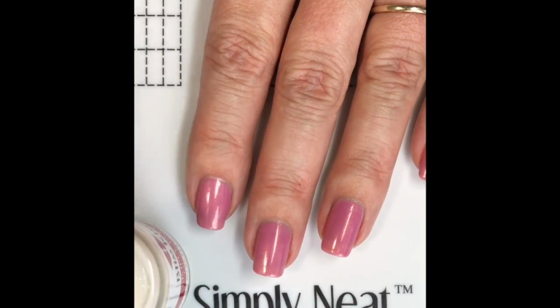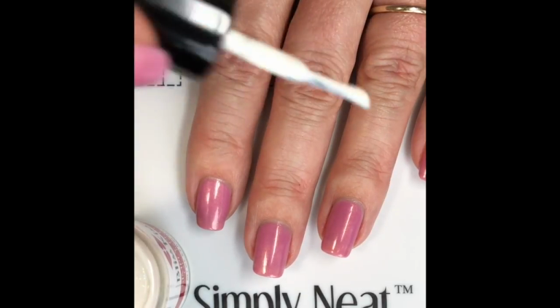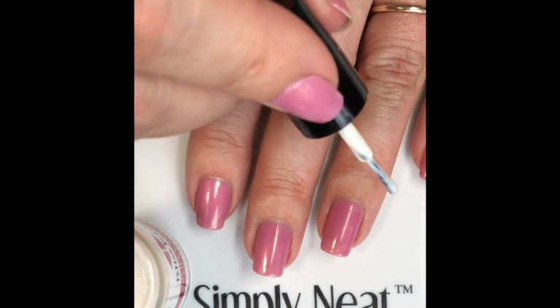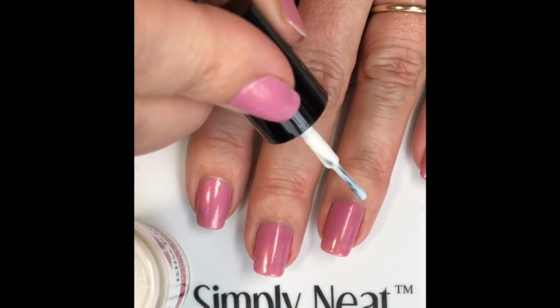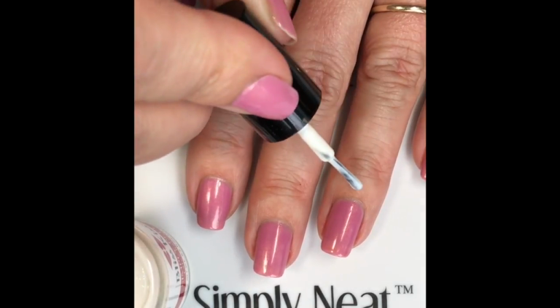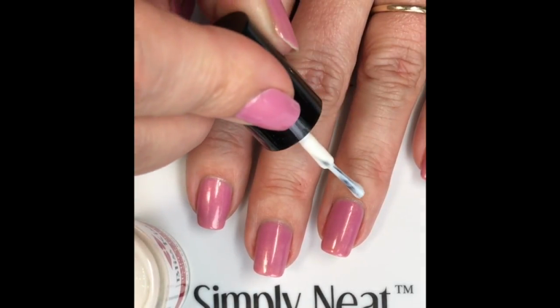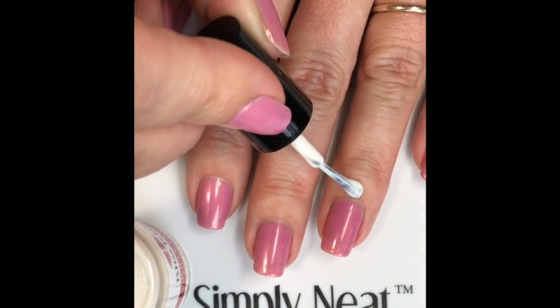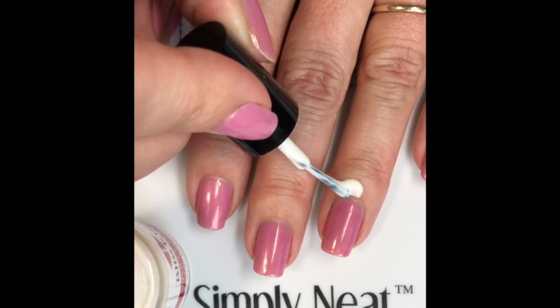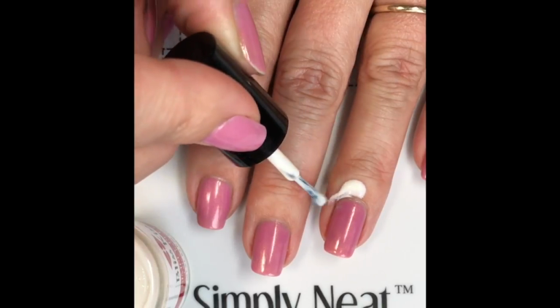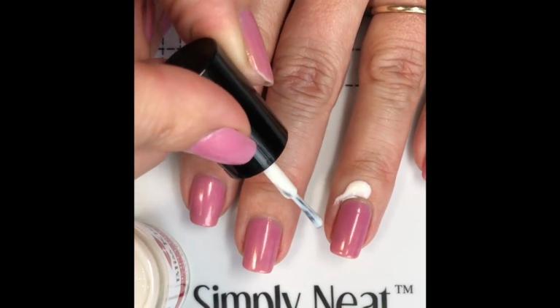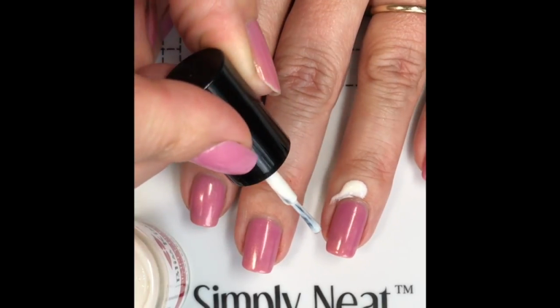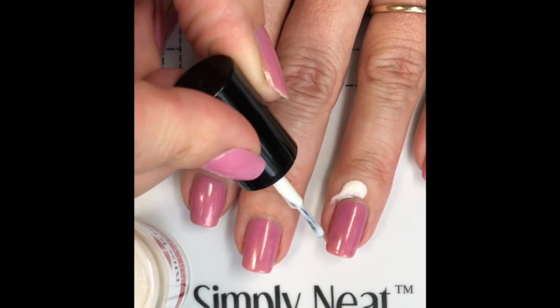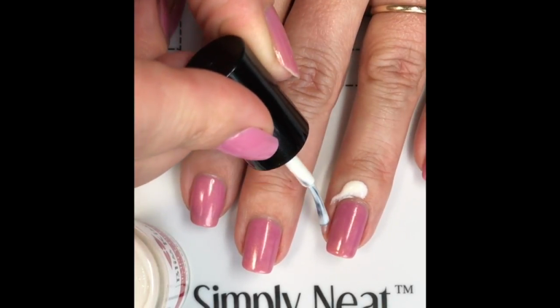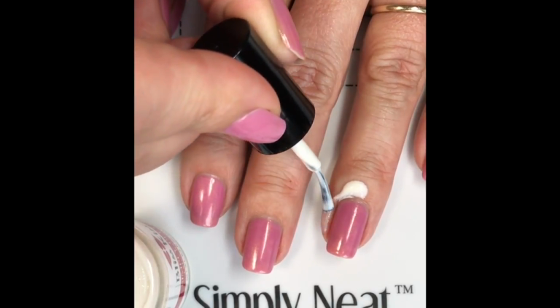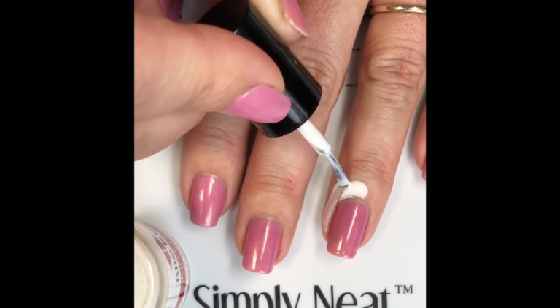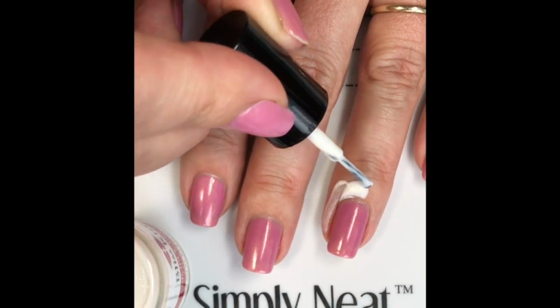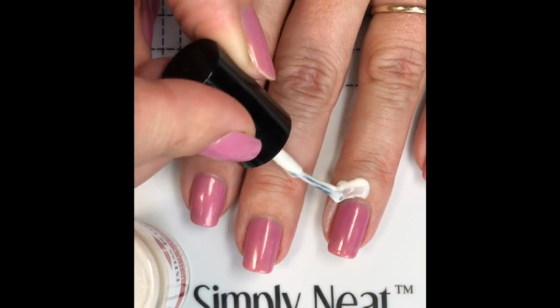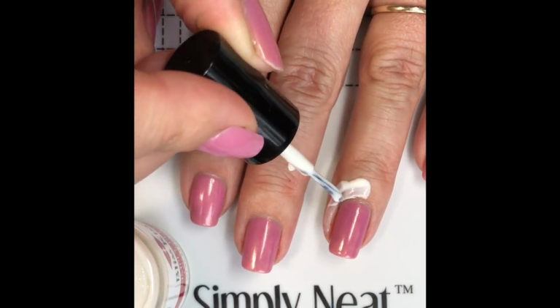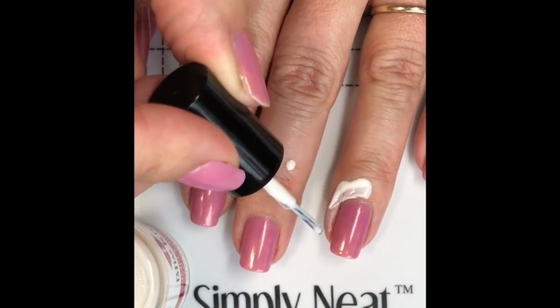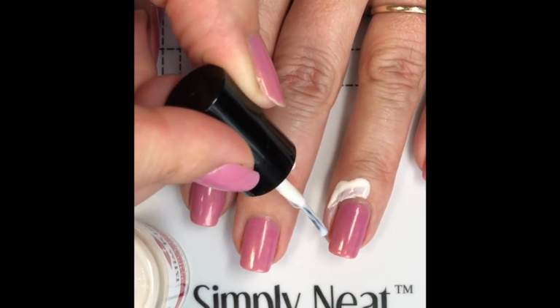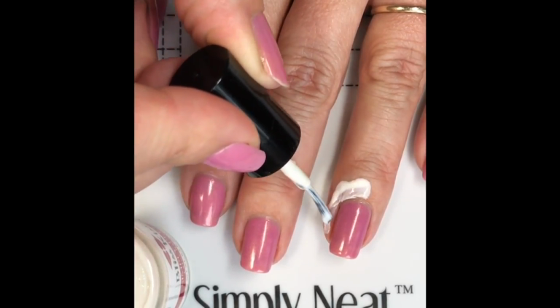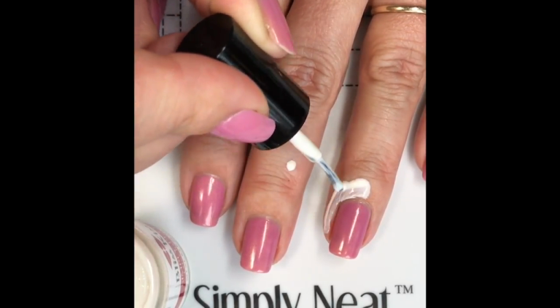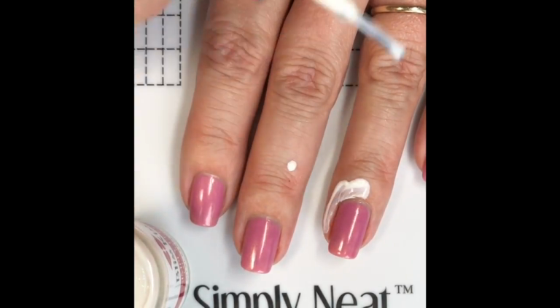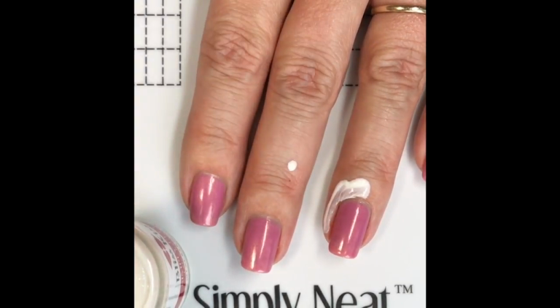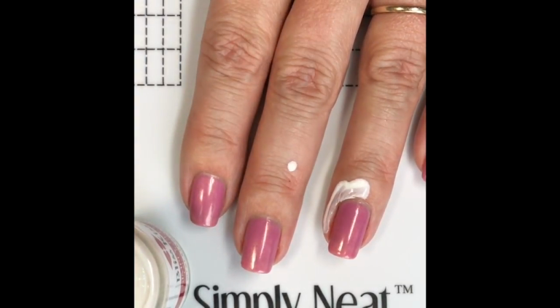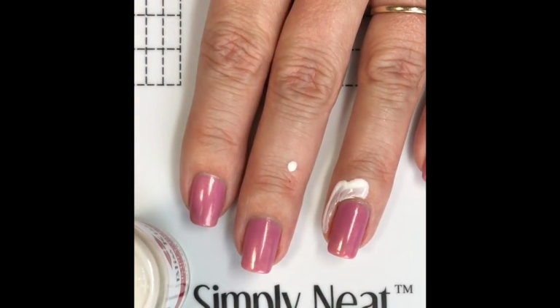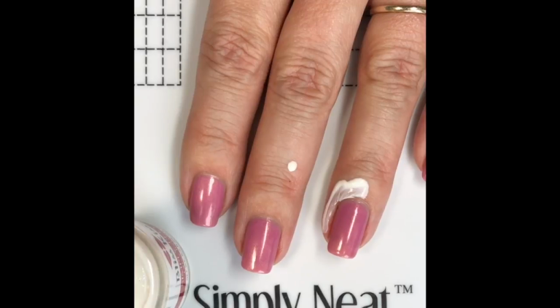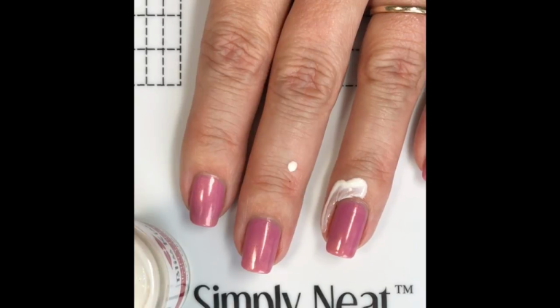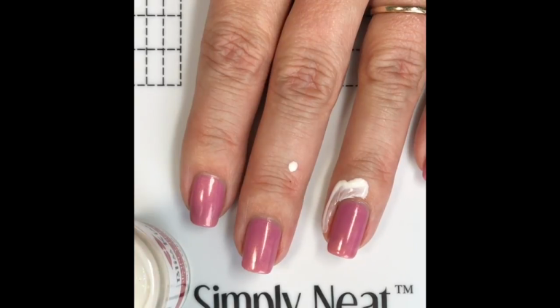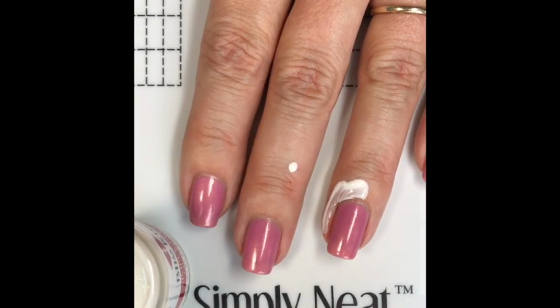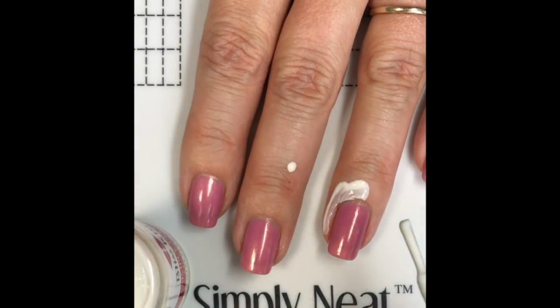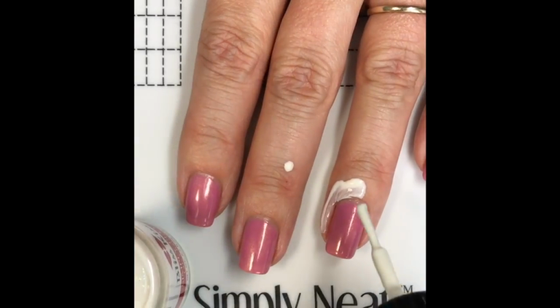Hi, this is Anna and I am the creator of Bliss Kiss. In today's video I want to give you some tips to get the best out of using your Simply Peel latex barrier.